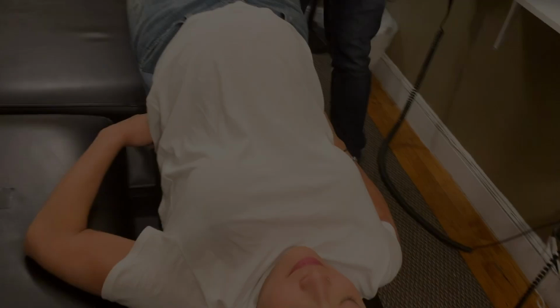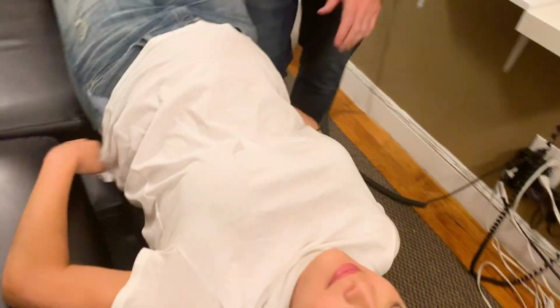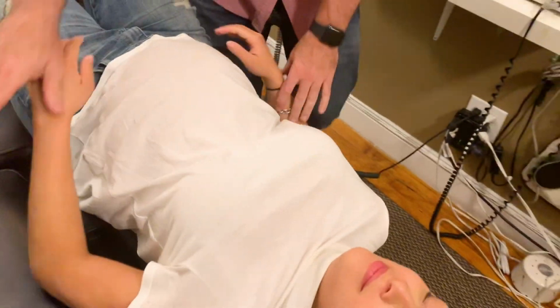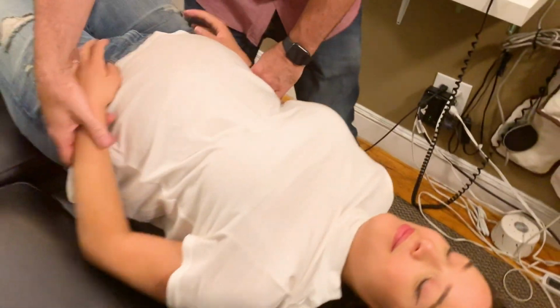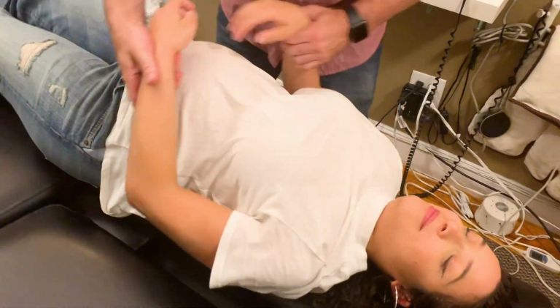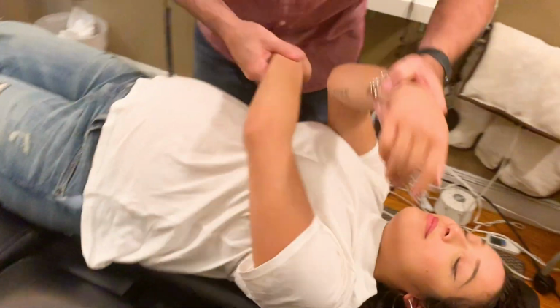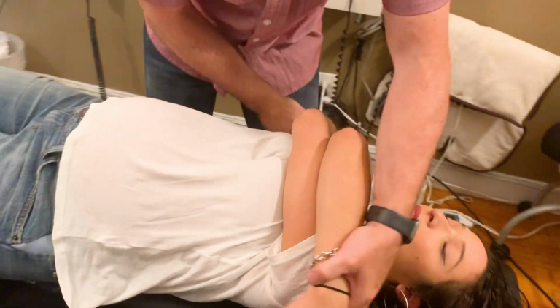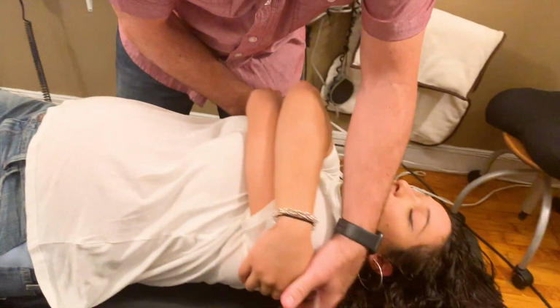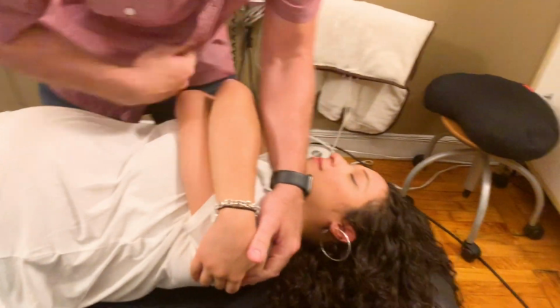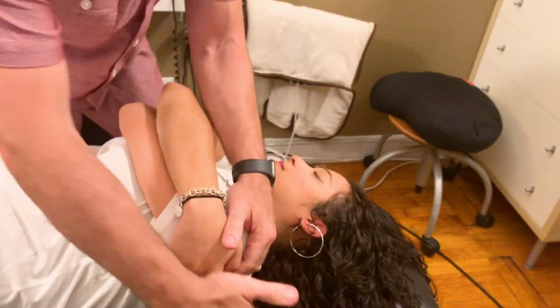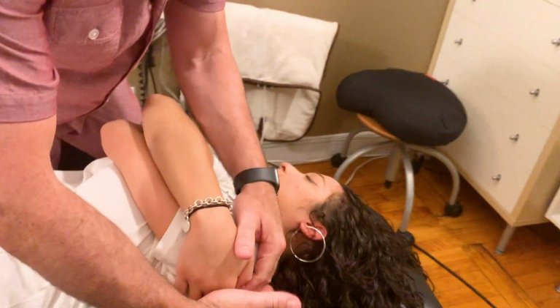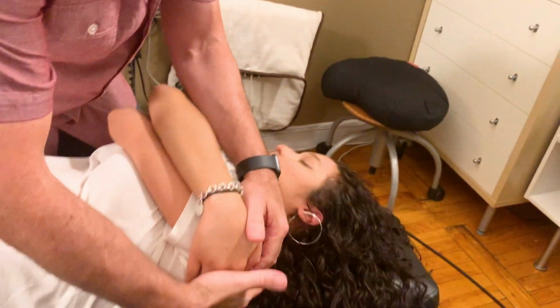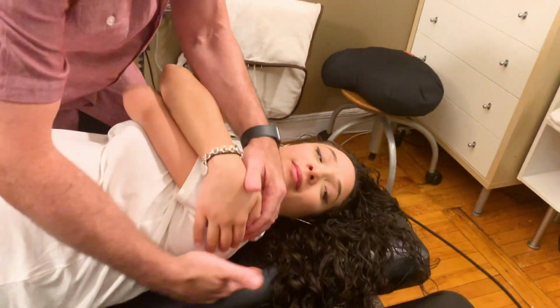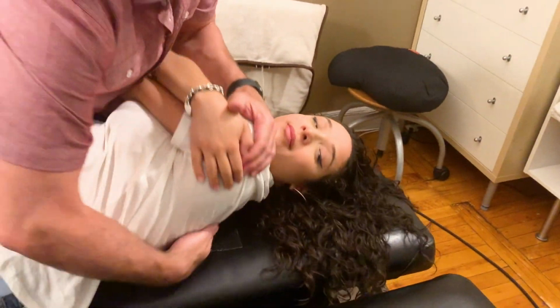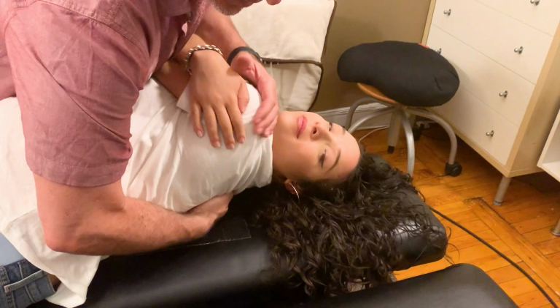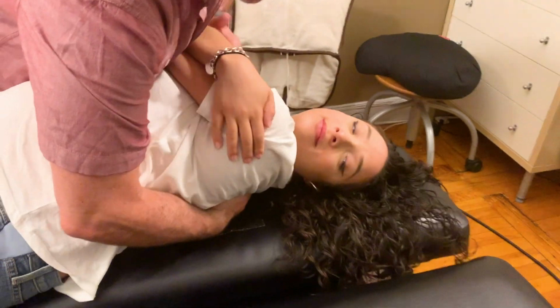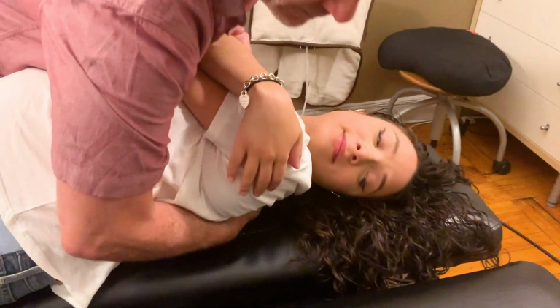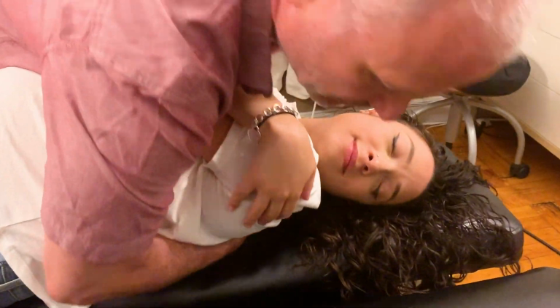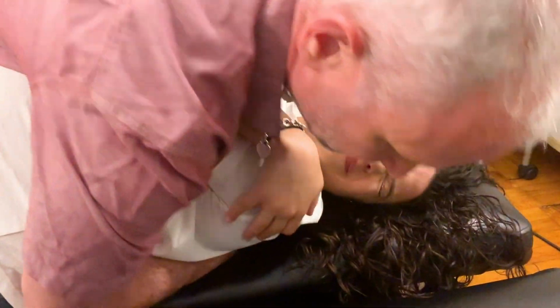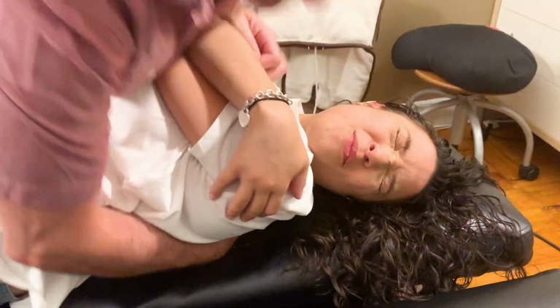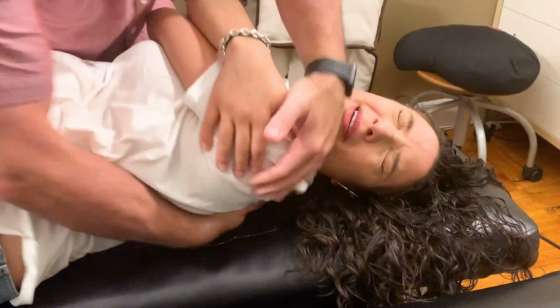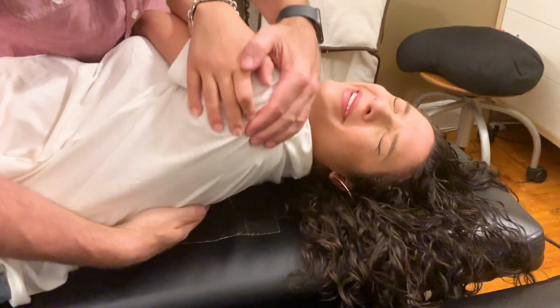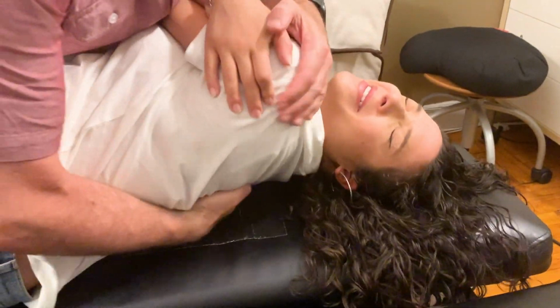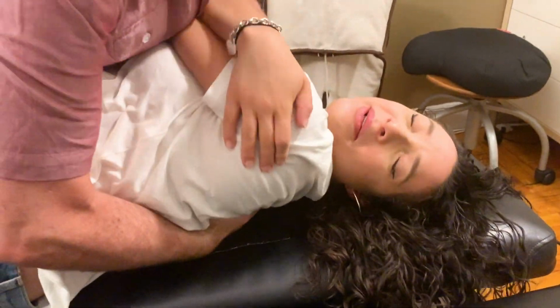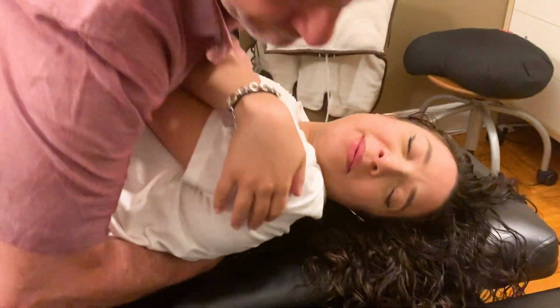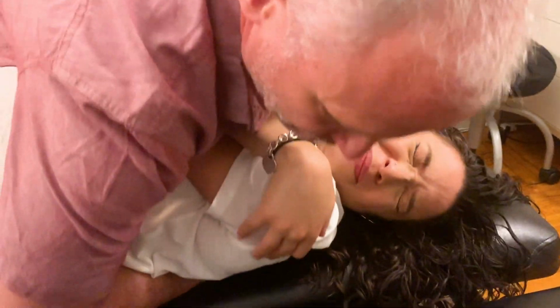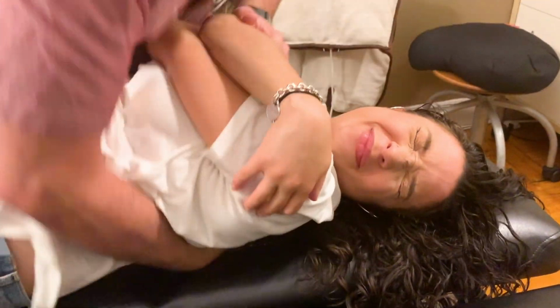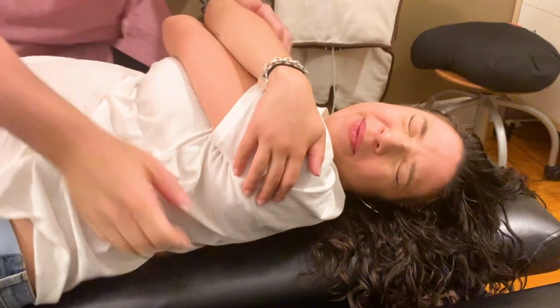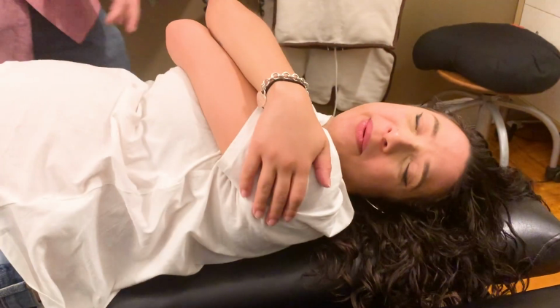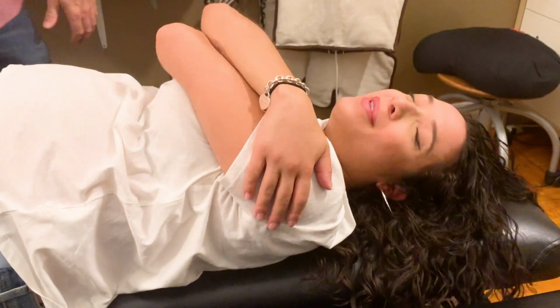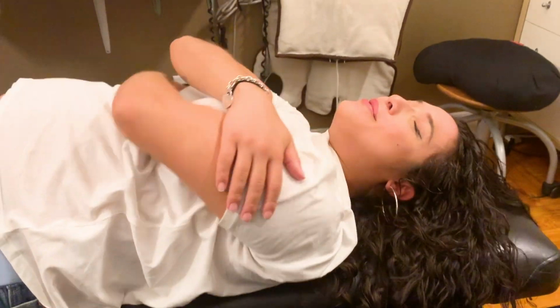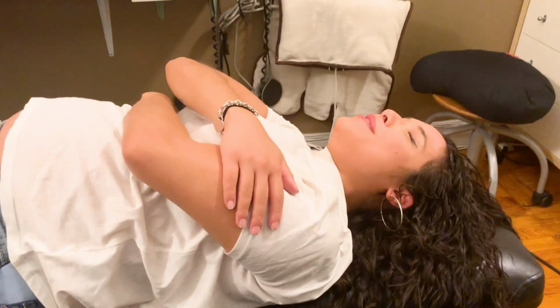I'm going to reach under and adjust into your mid-back like we did last time. Turn your face to this side, all the way to that side. Oh my god. How were those? That was so good.